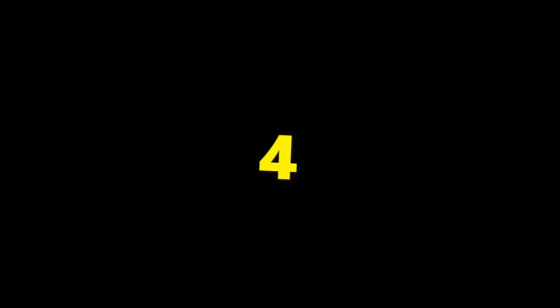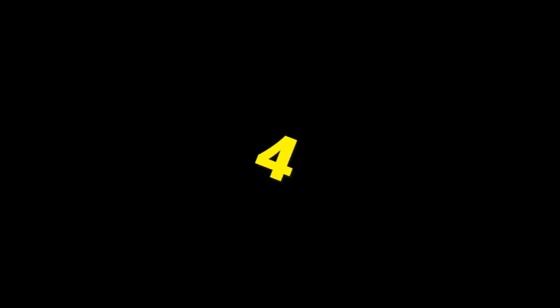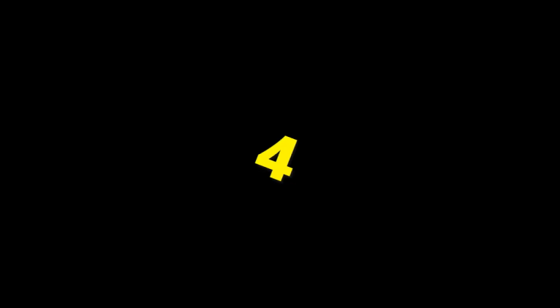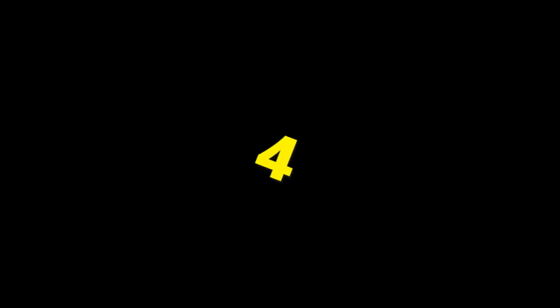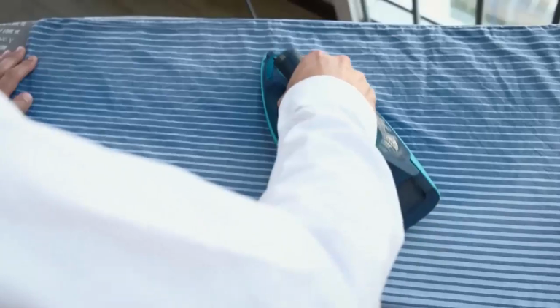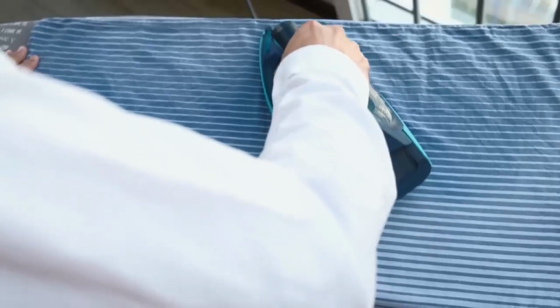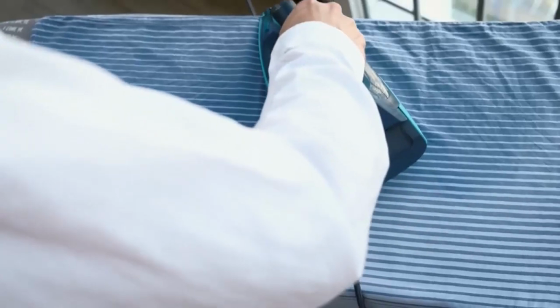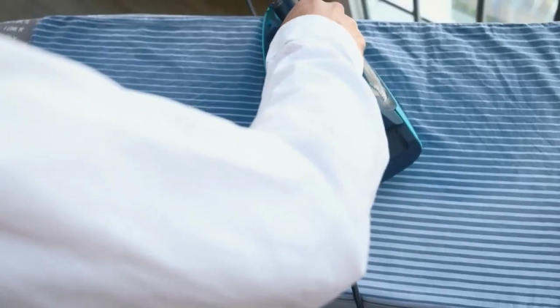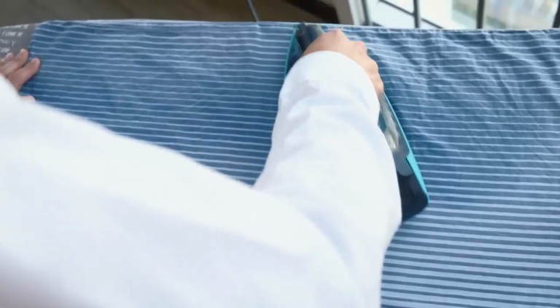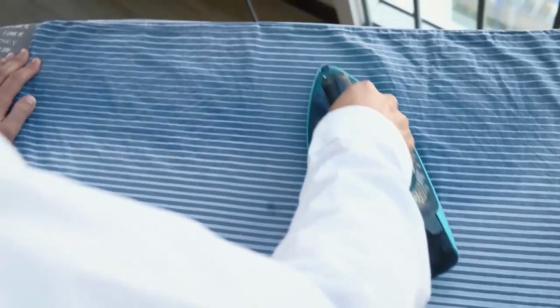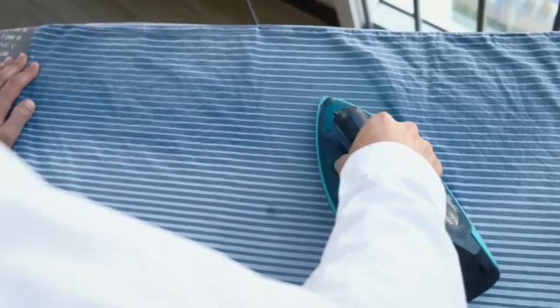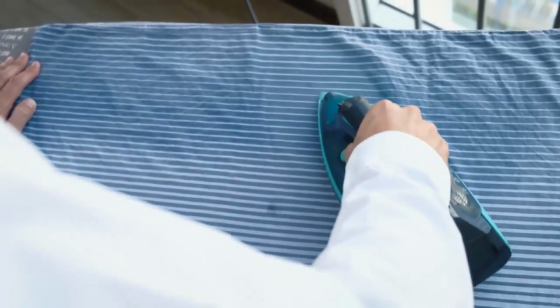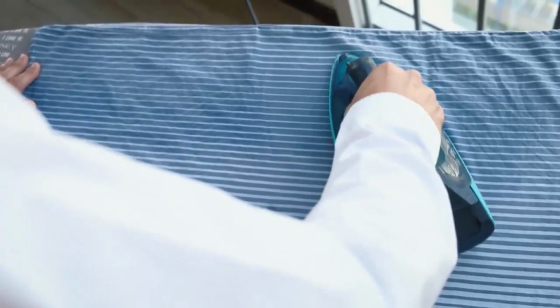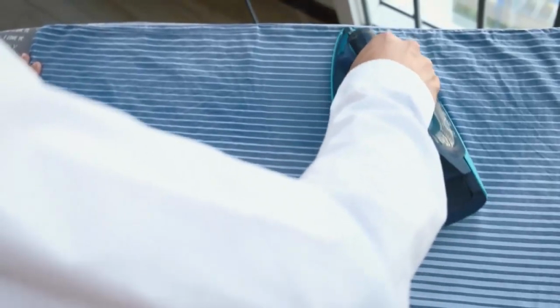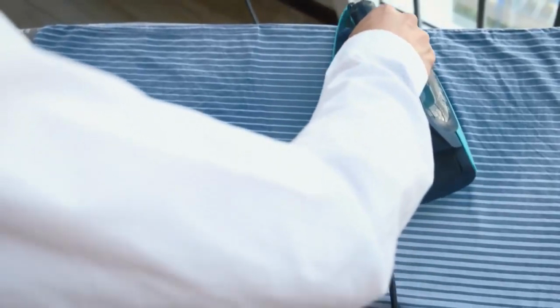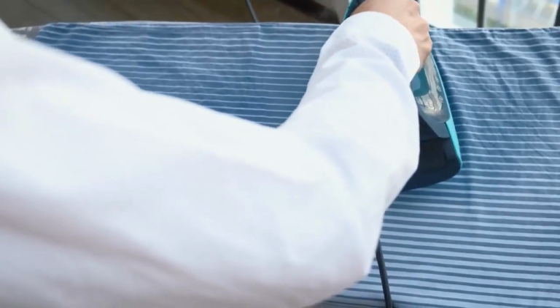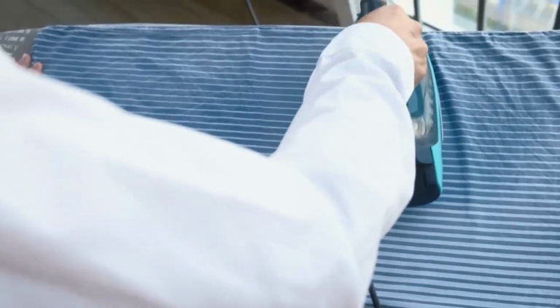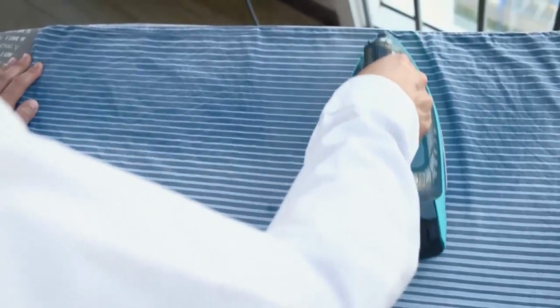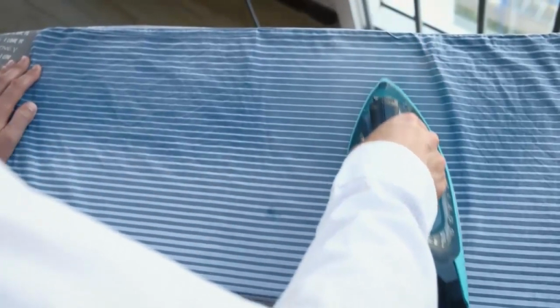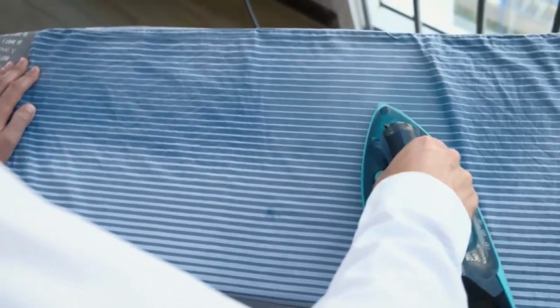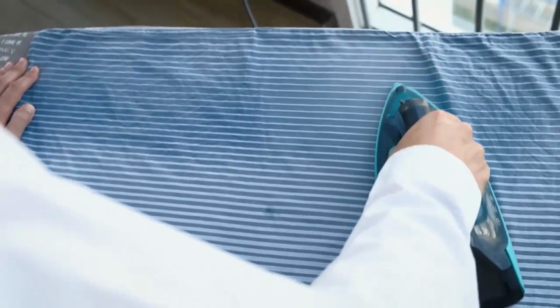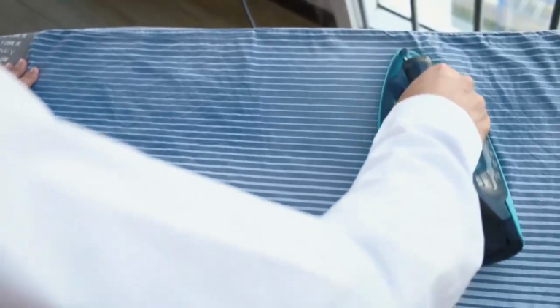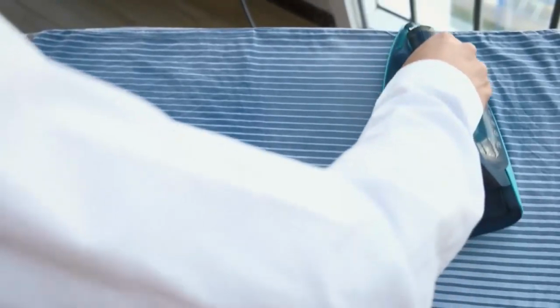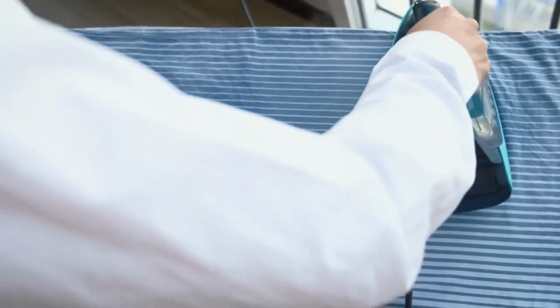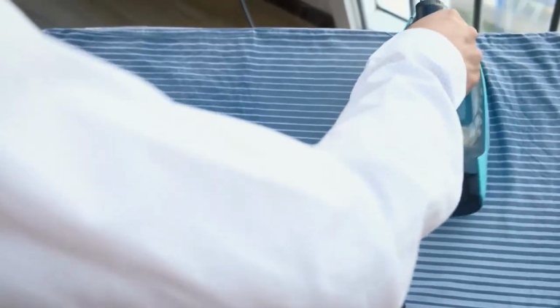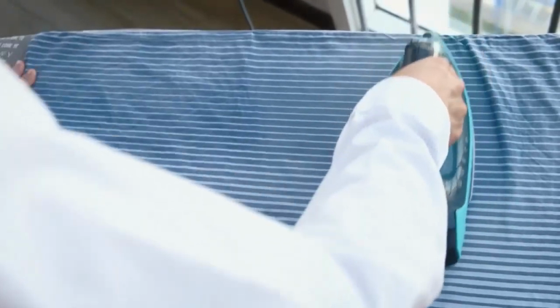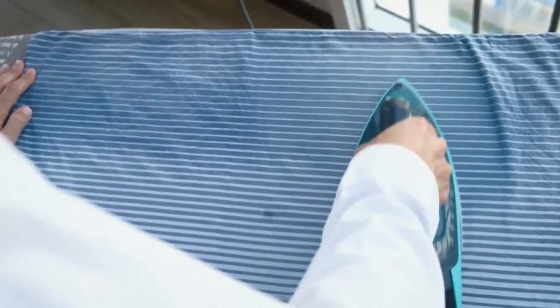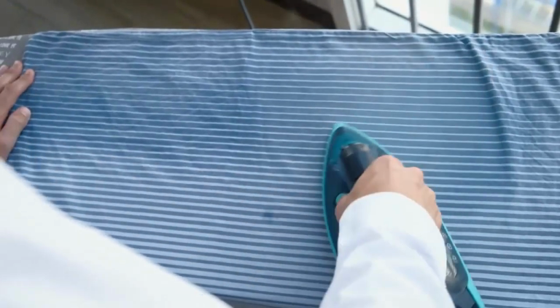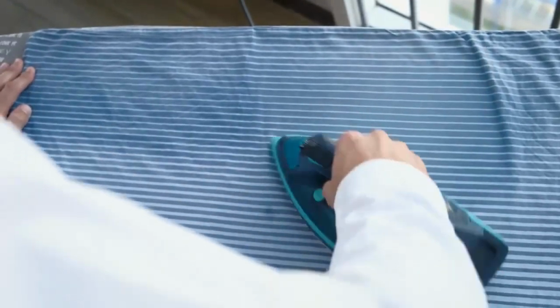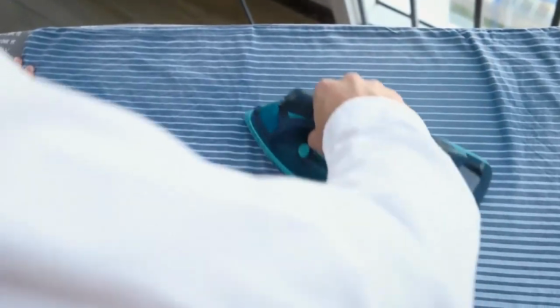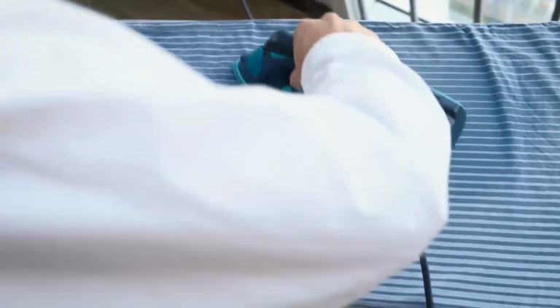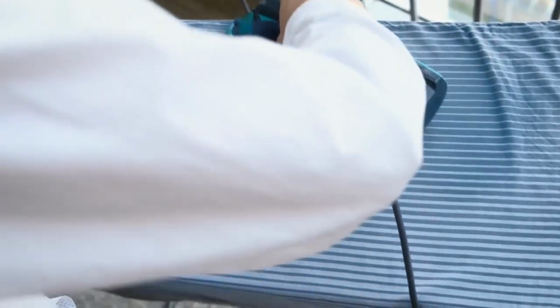4. Use a steam cleaner on your mattress, furniture, and carpeting. The heat will kill any bedbugs or eggs that are hiding in these areas.